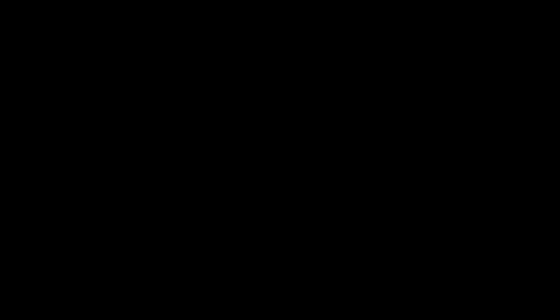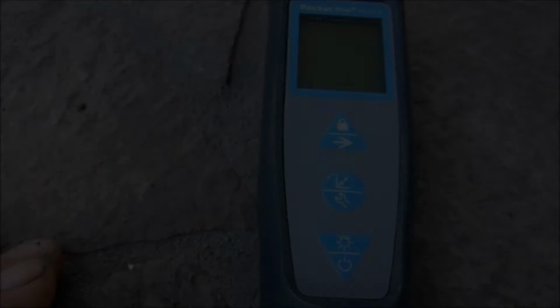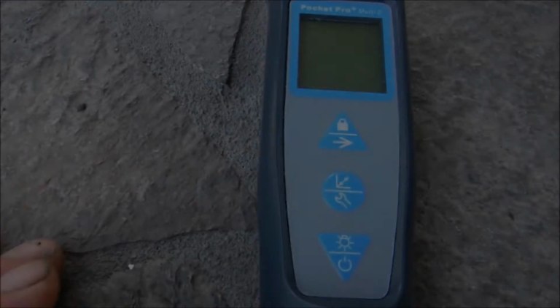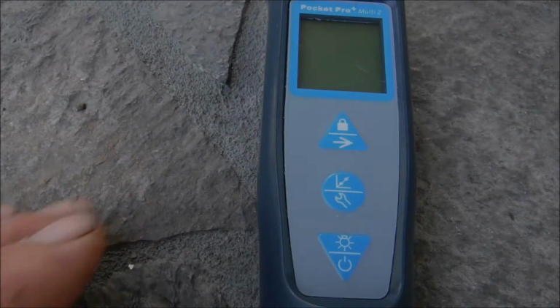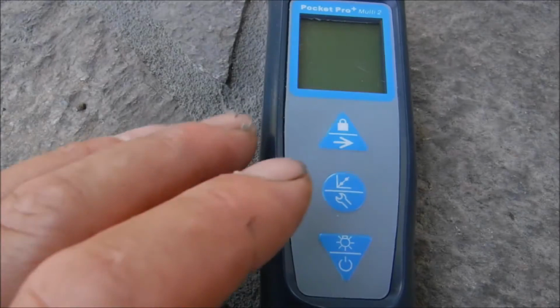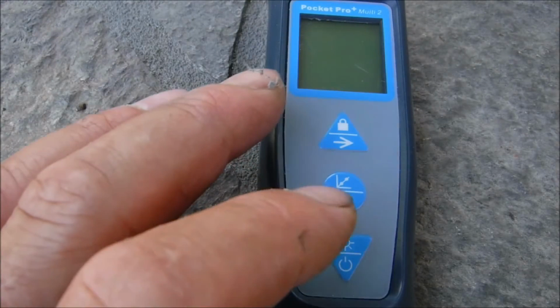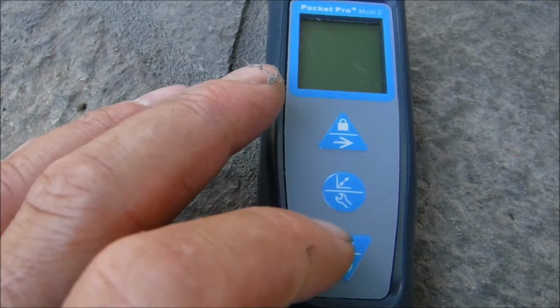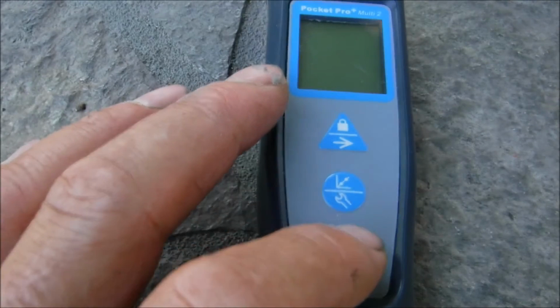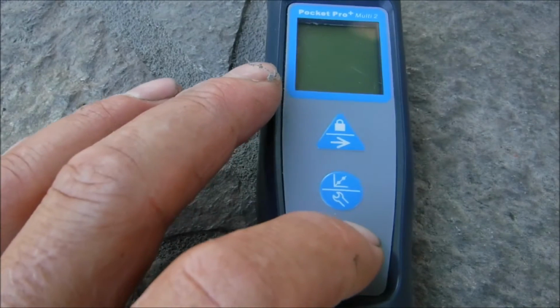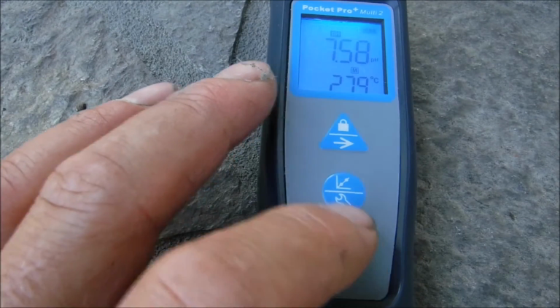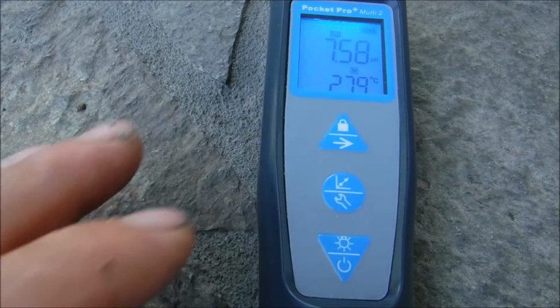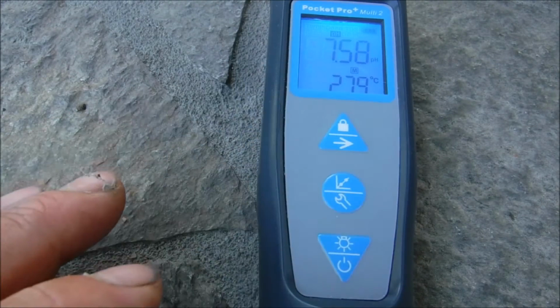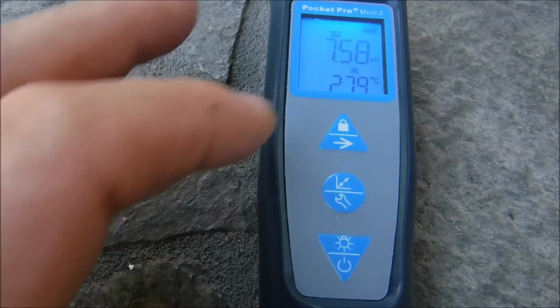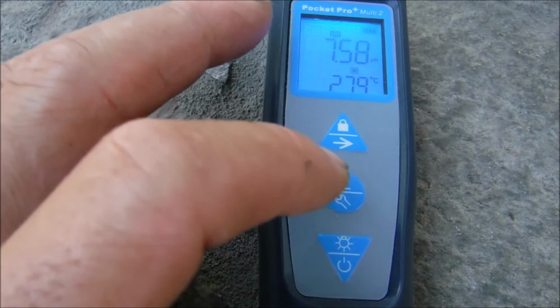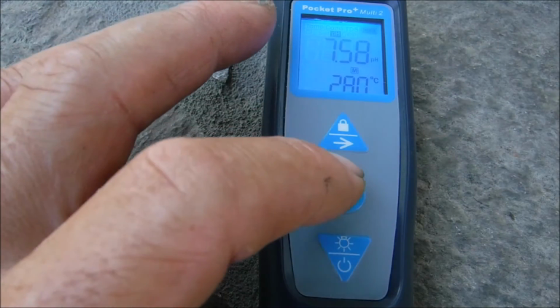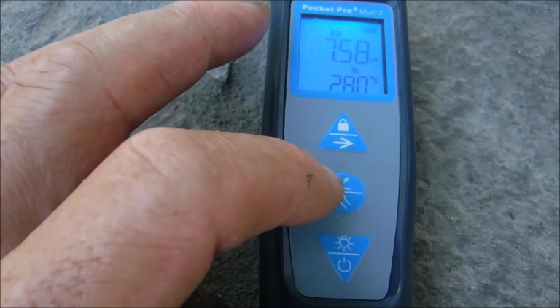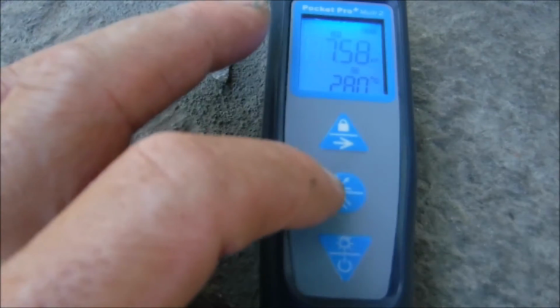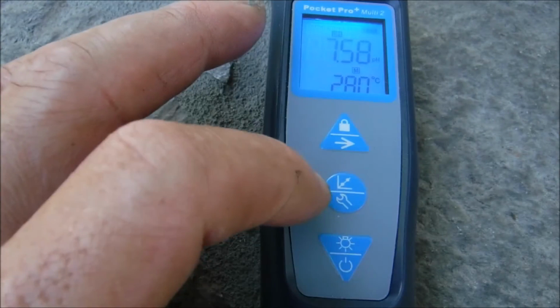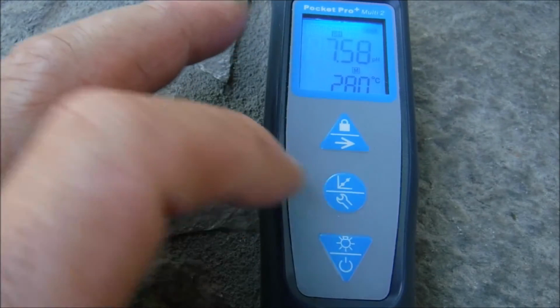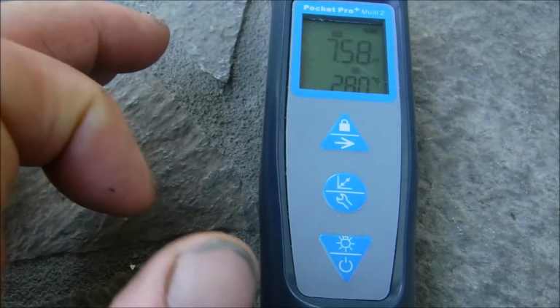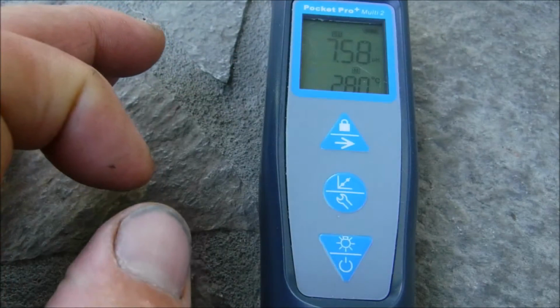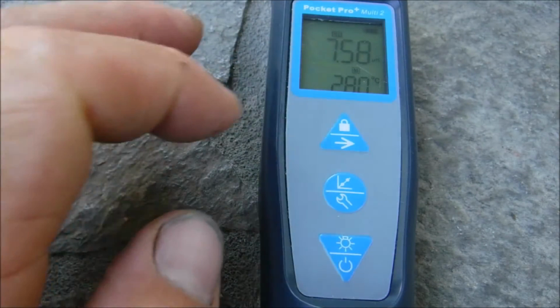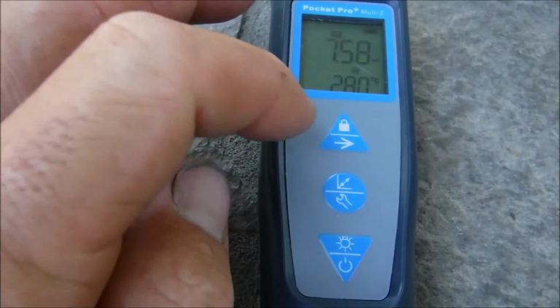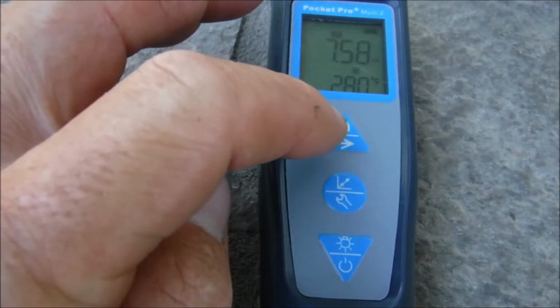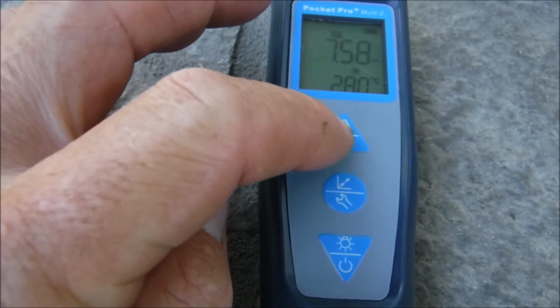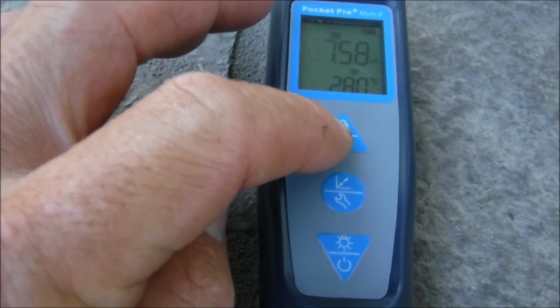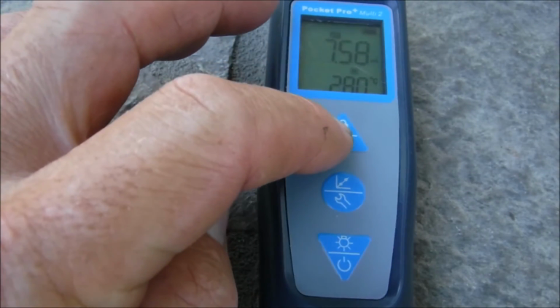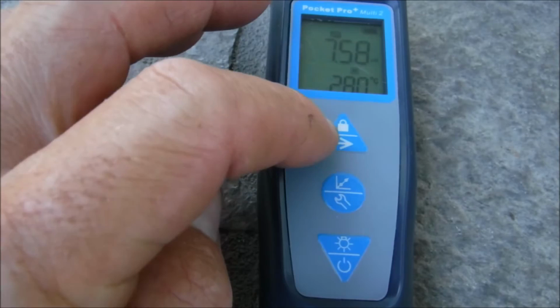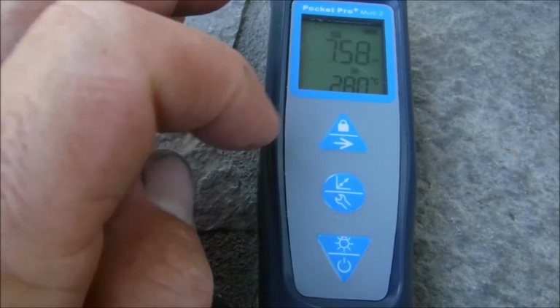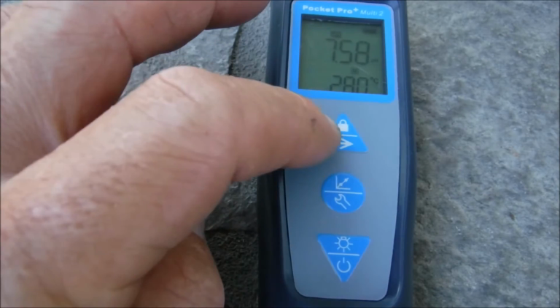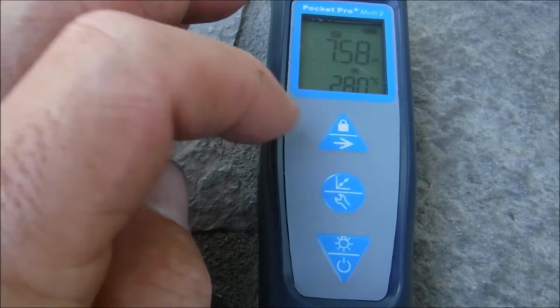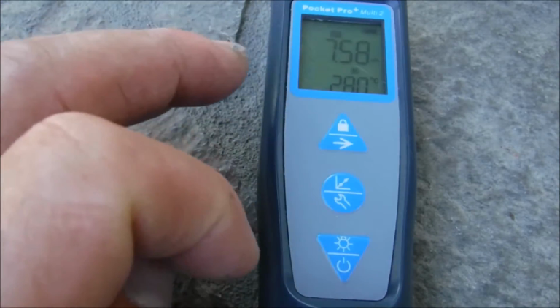The buttons on the Pocket Pro Multi 2 are very easy. This is your power button, also your backlight button. The middle button is your menu button and also the calibration button. And then you have your scroll and your lock button on top.